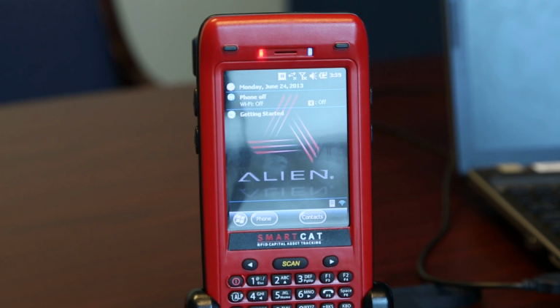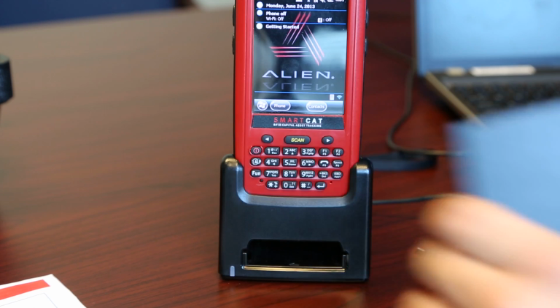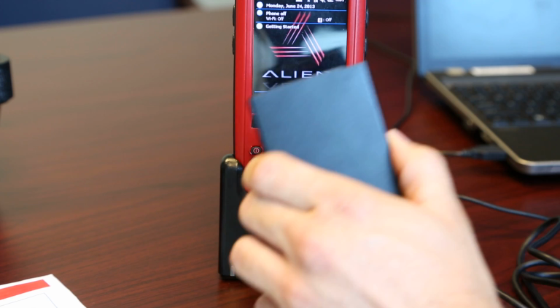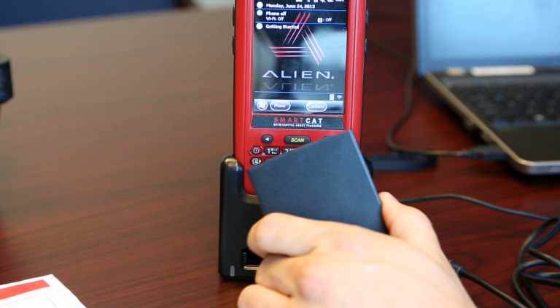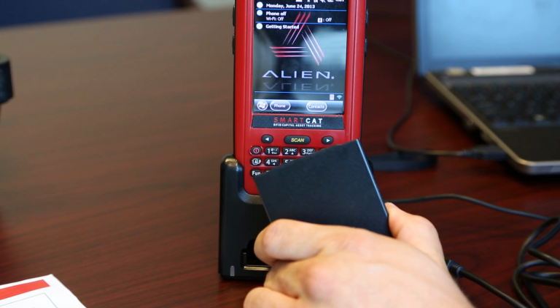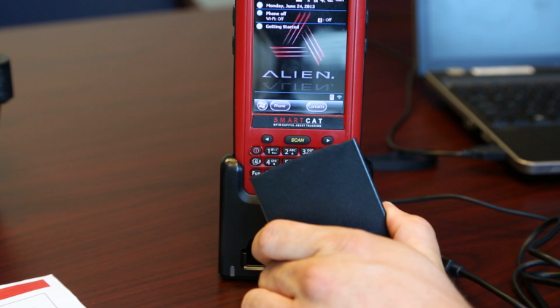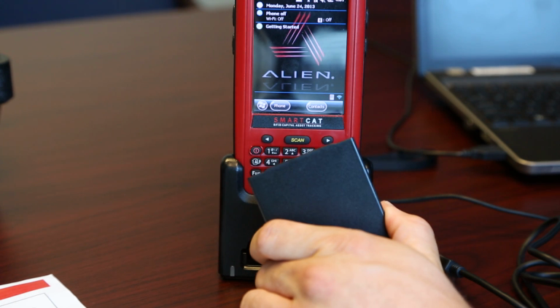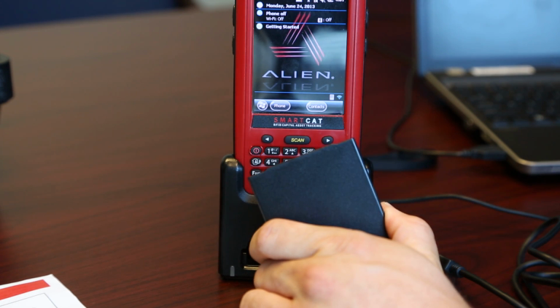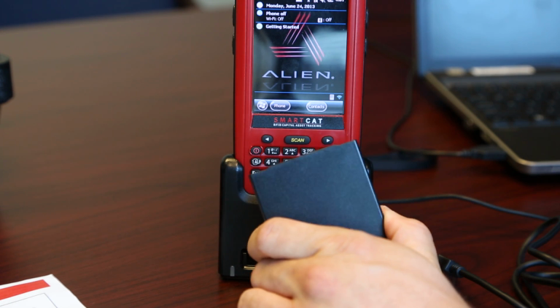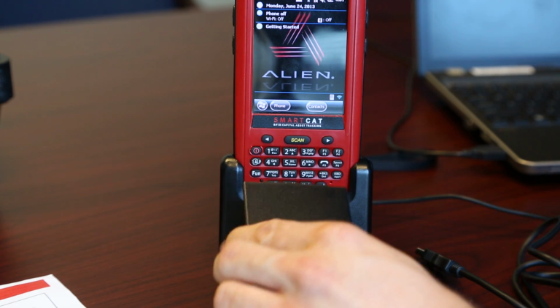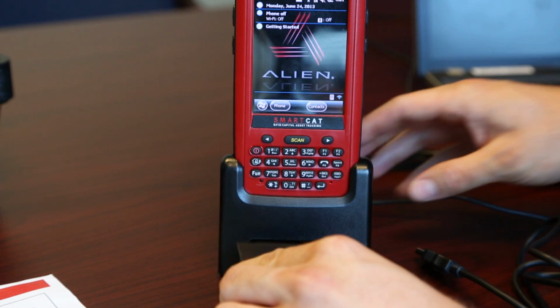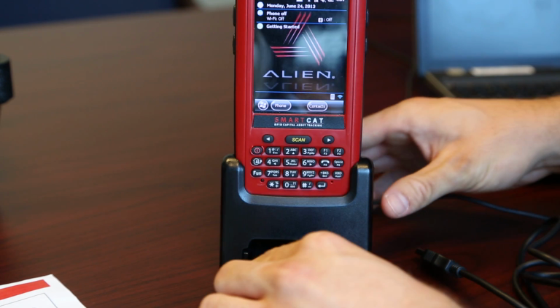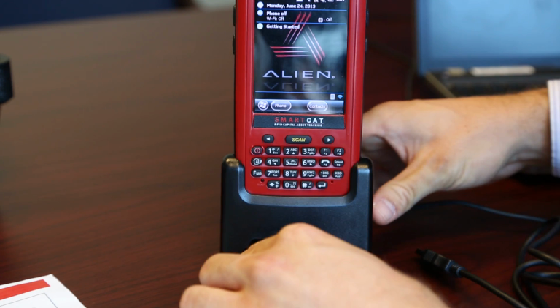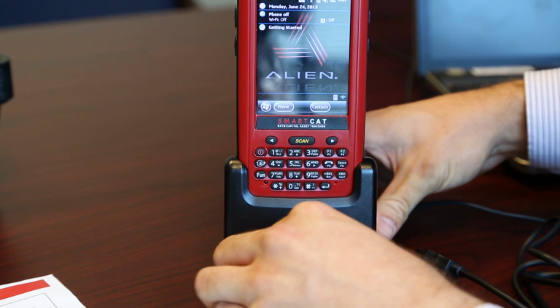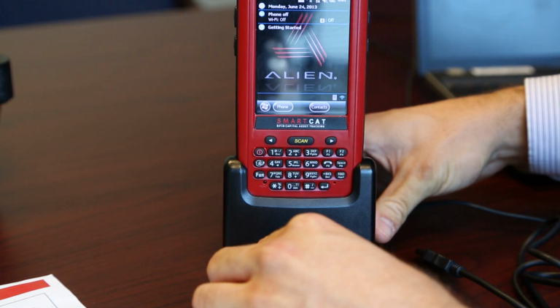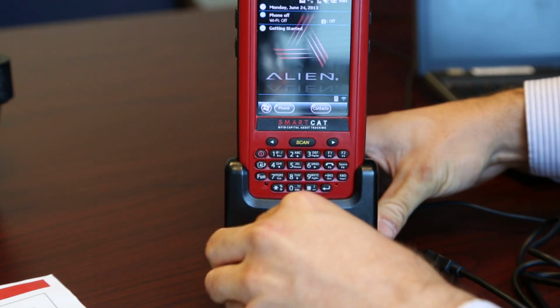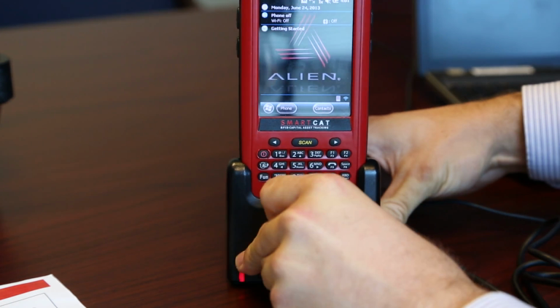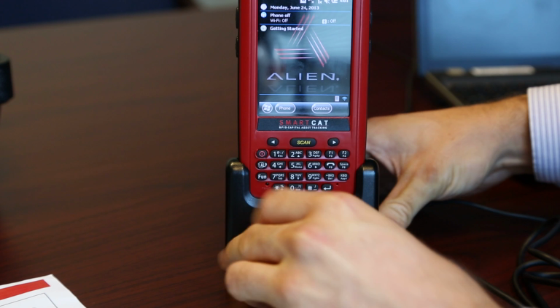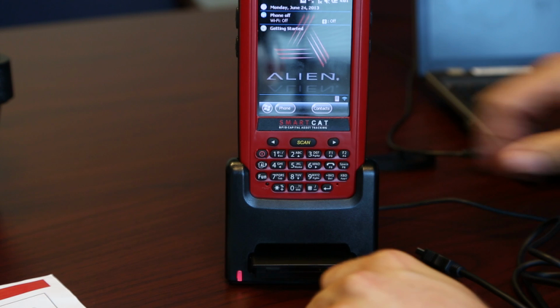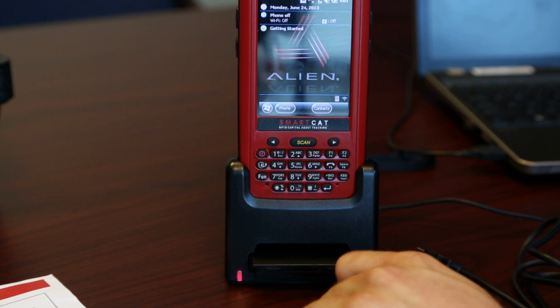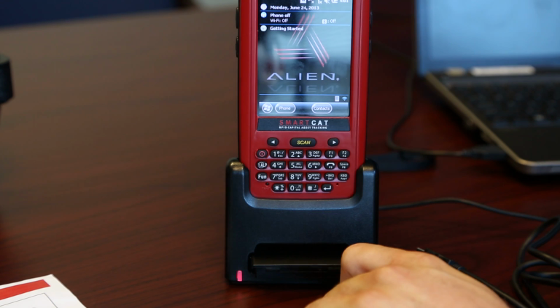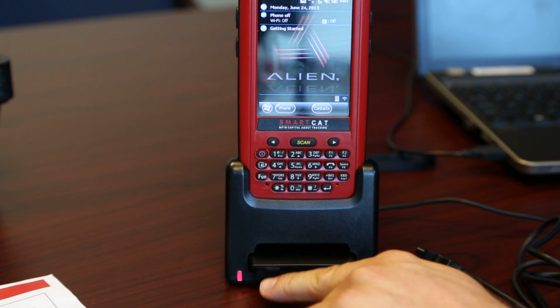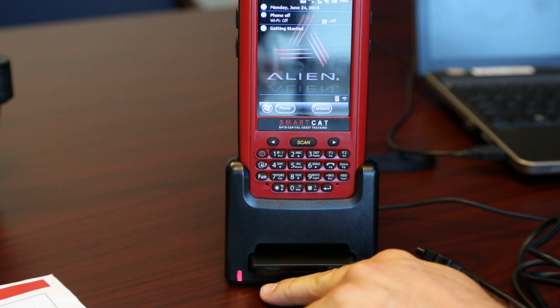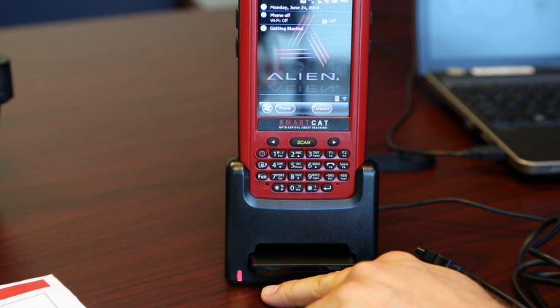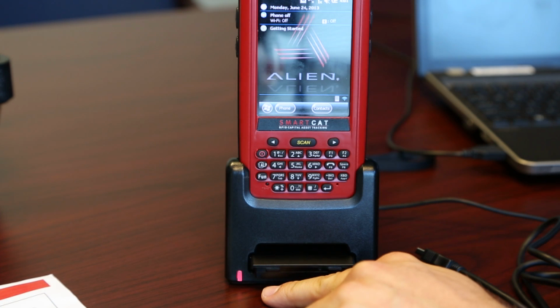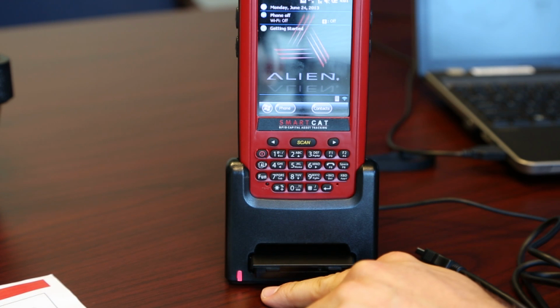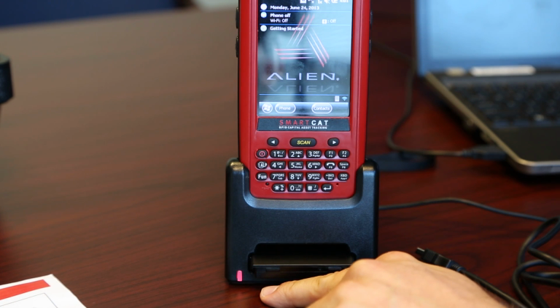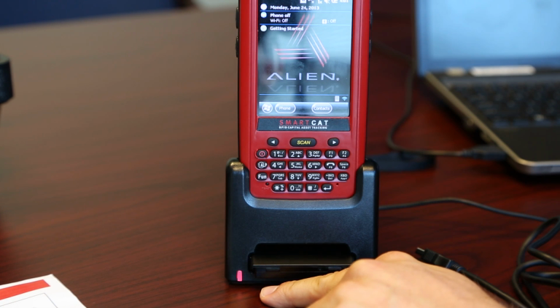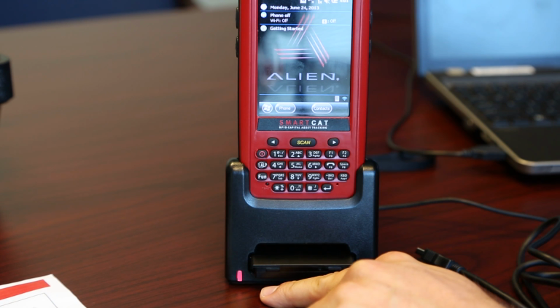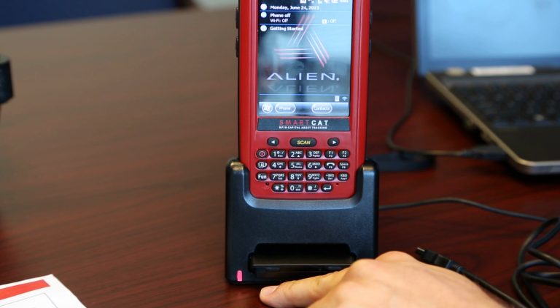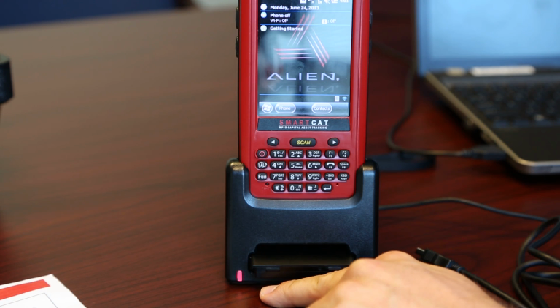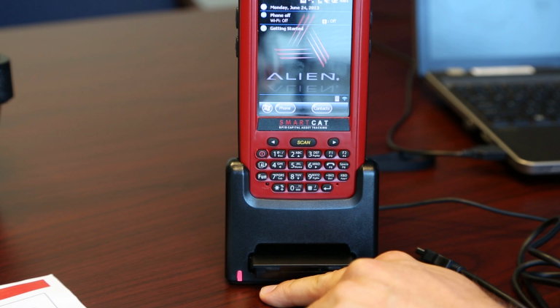If you would like to charge your extra battery, there's a slot in the cradle in which you could do so. If that light is red, then it still needs to be charged. However, when it turns green, then it has a full charge.